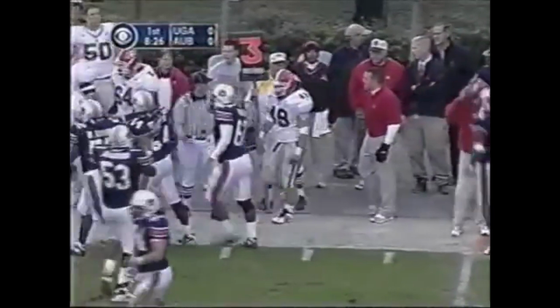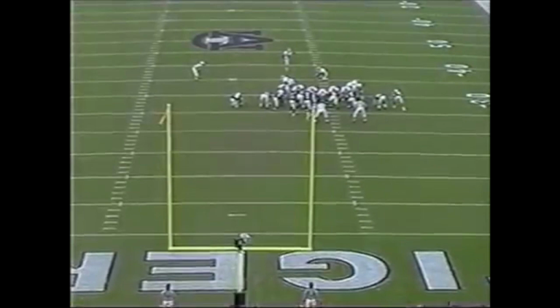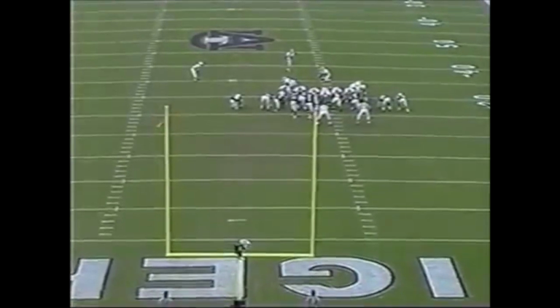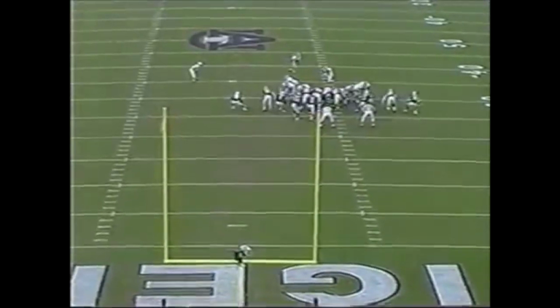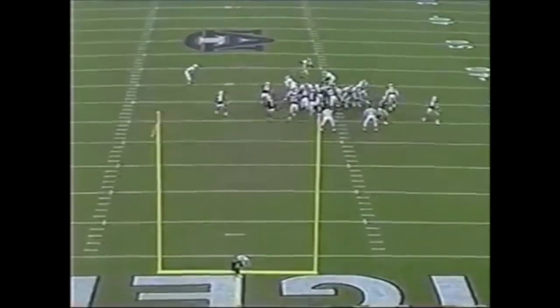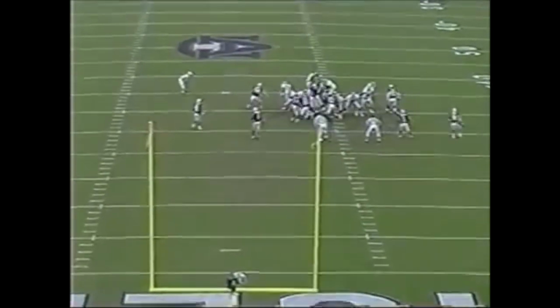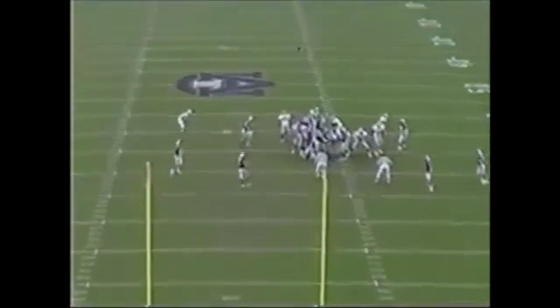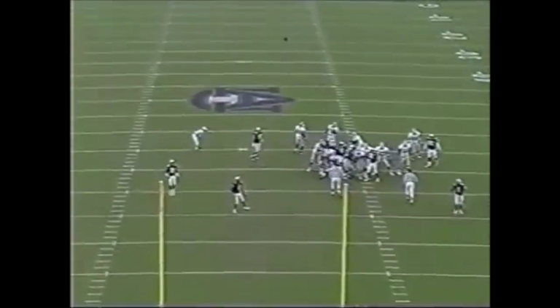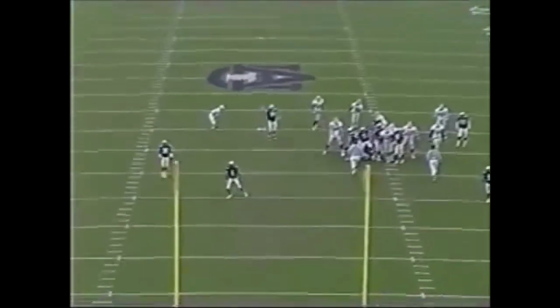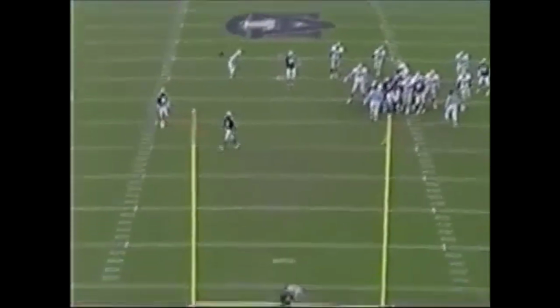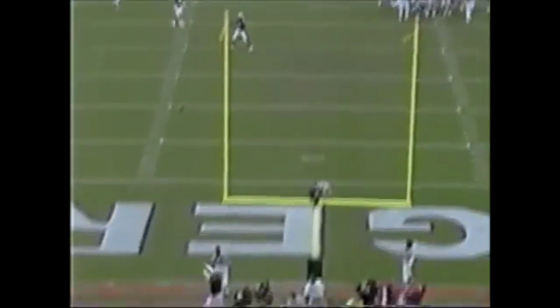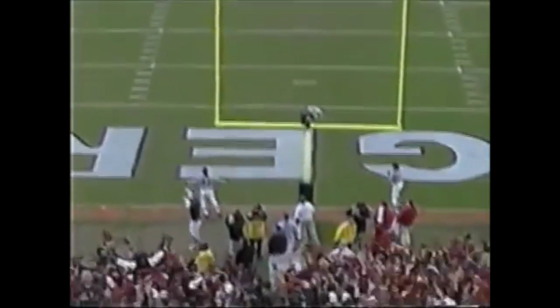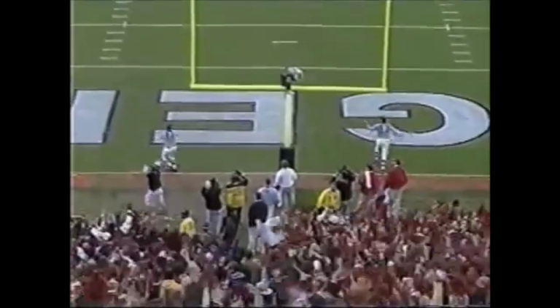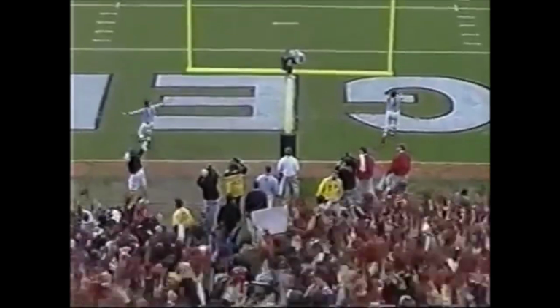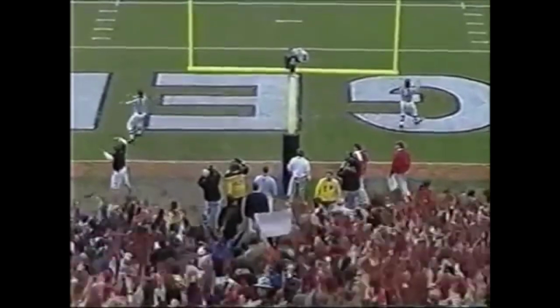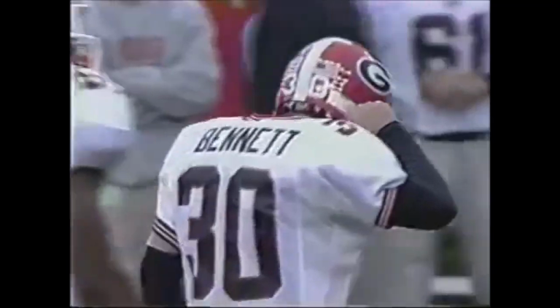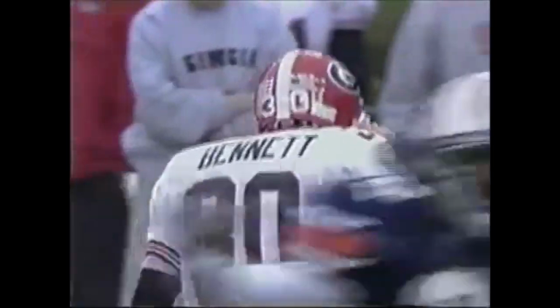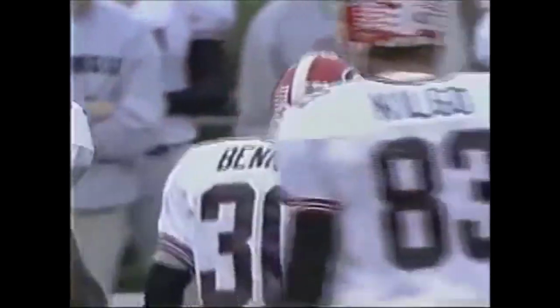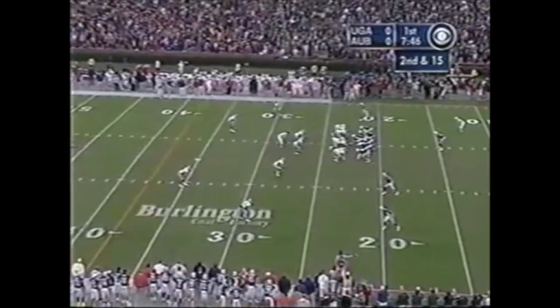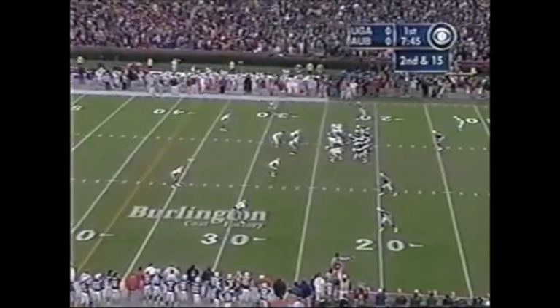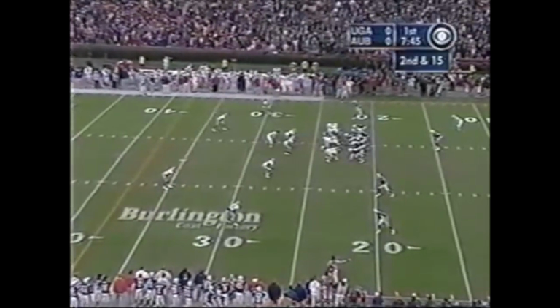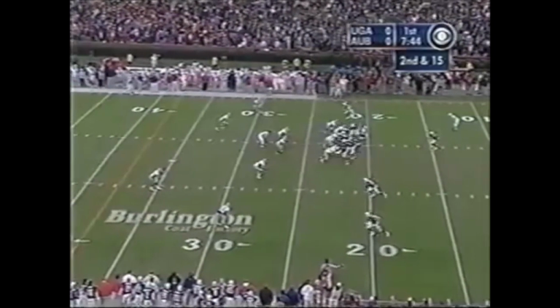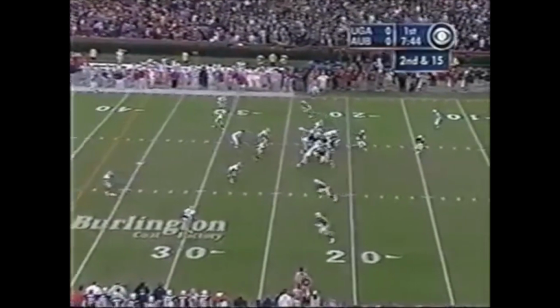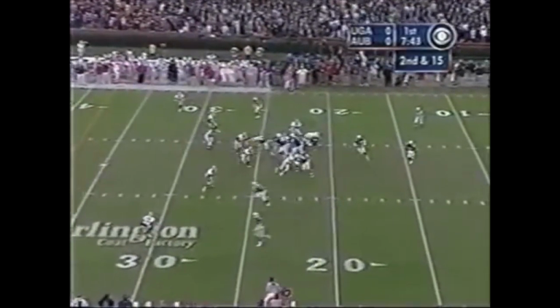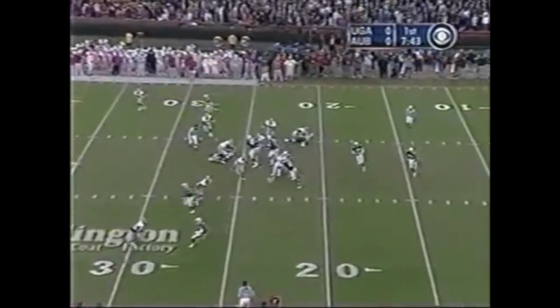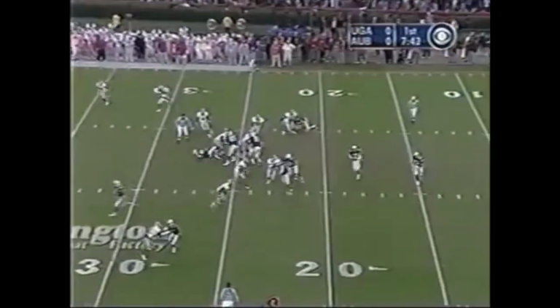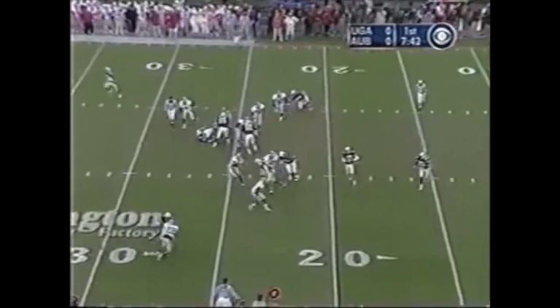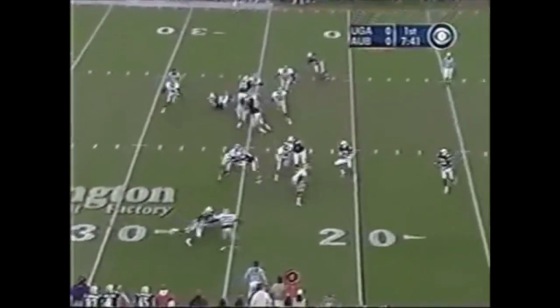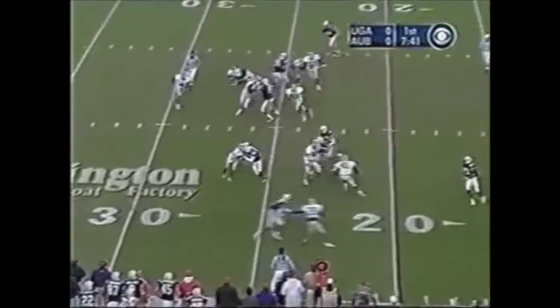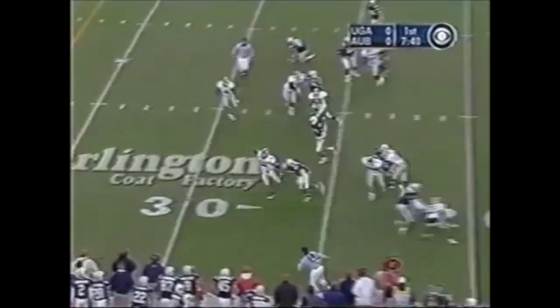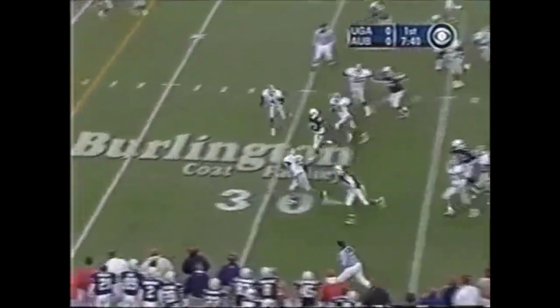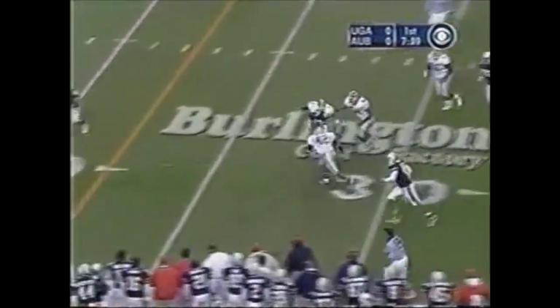The season is 47 — this will be from 45. Here's the option for the second time: Campbell keeps, cuts, got some room.